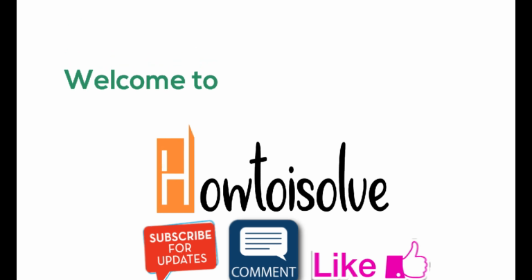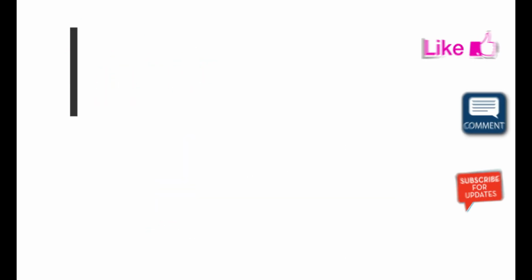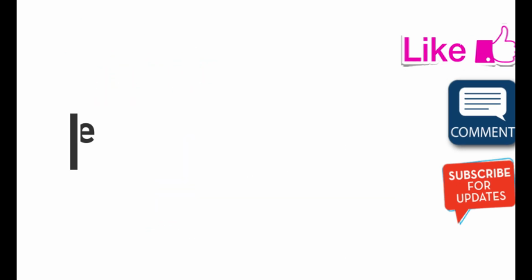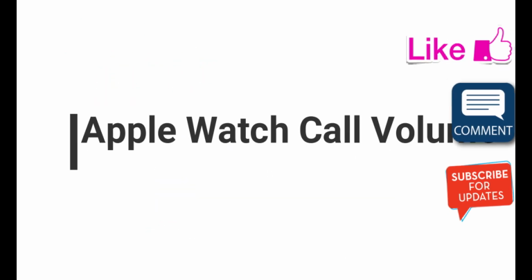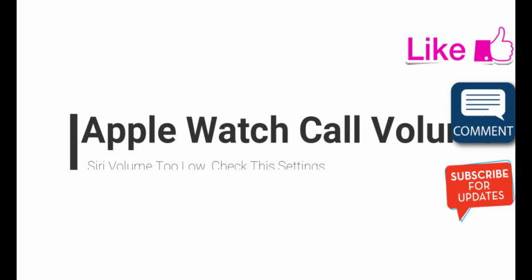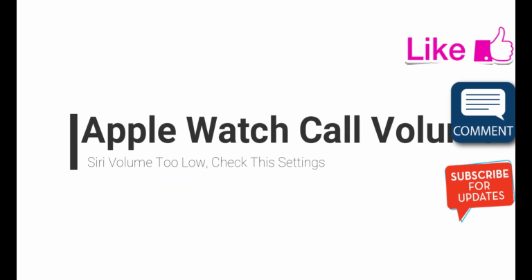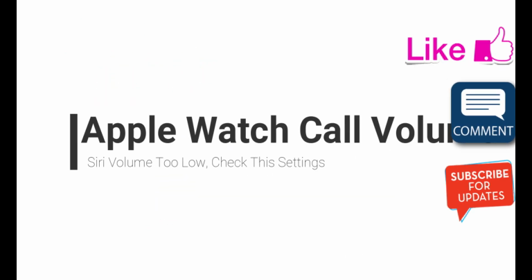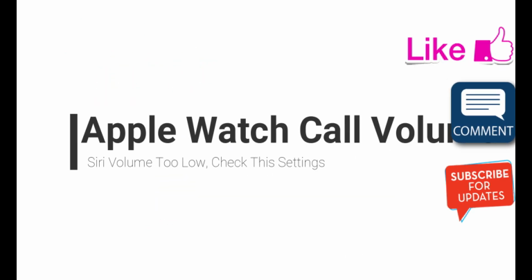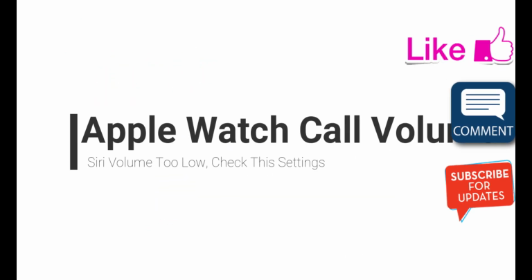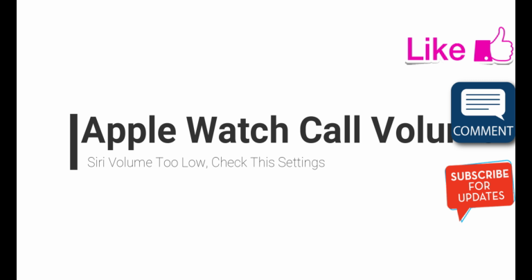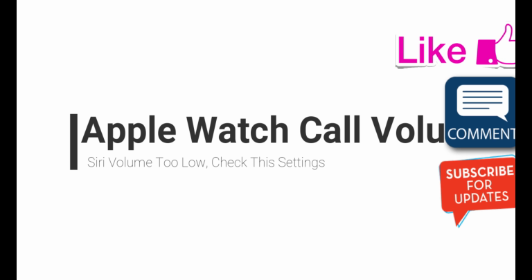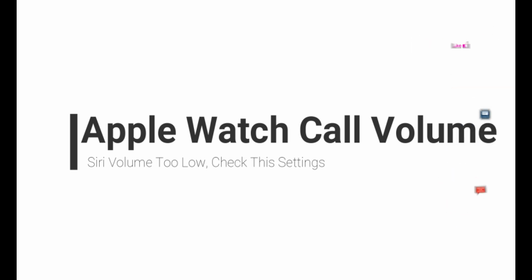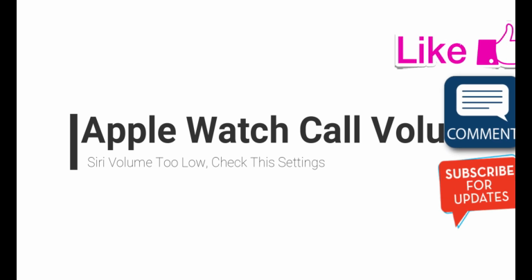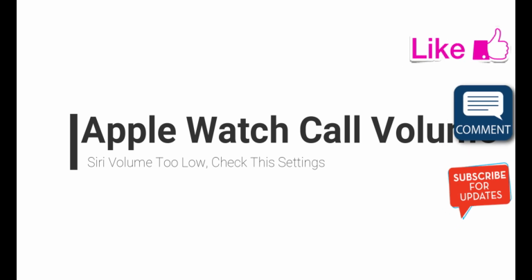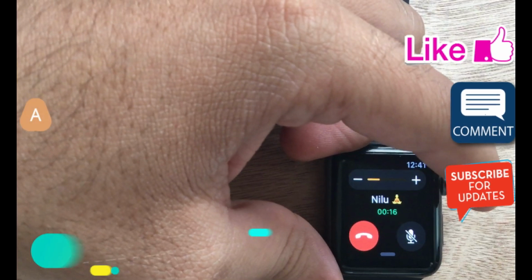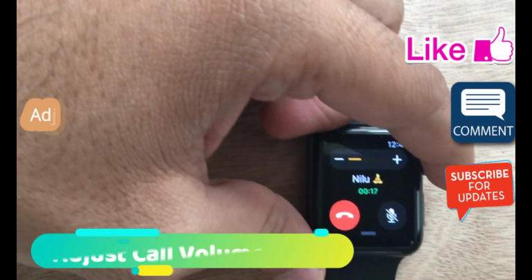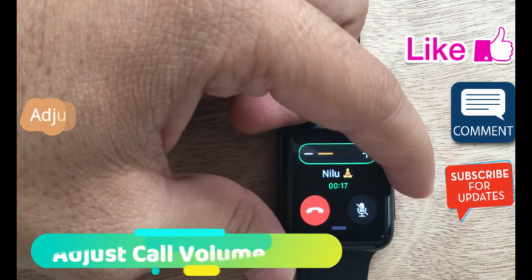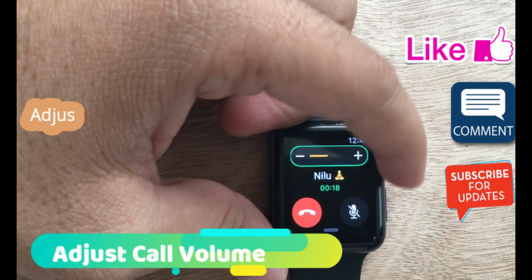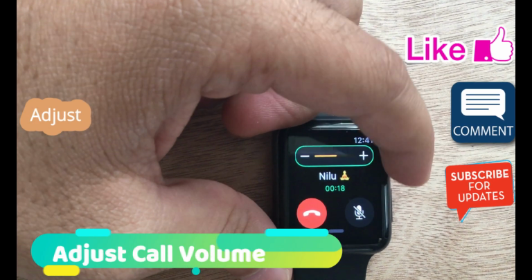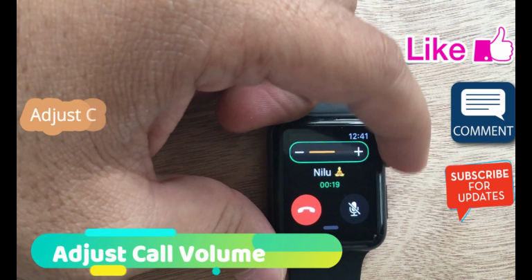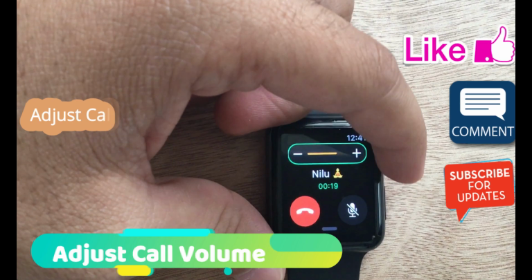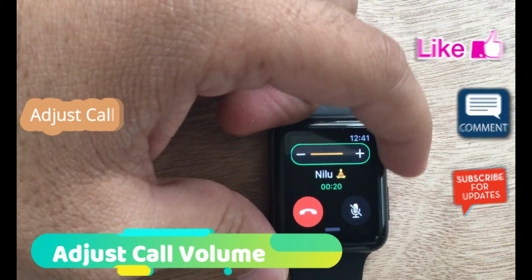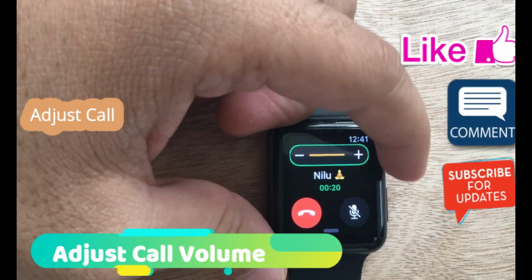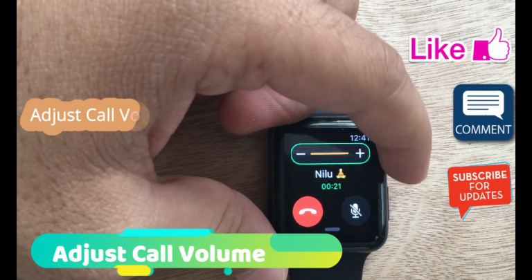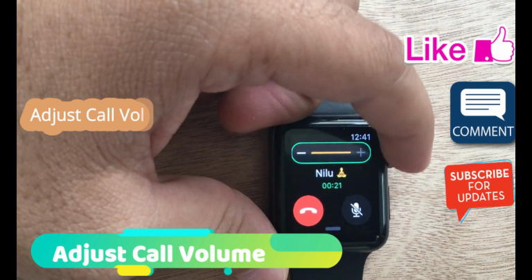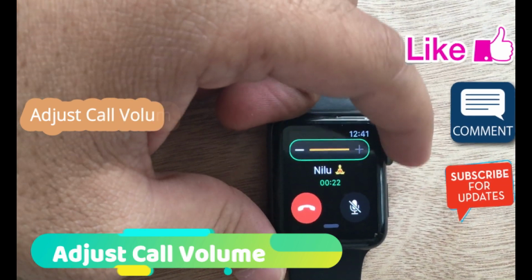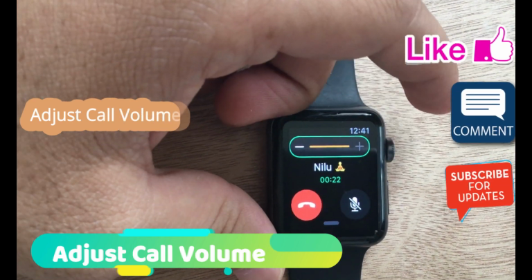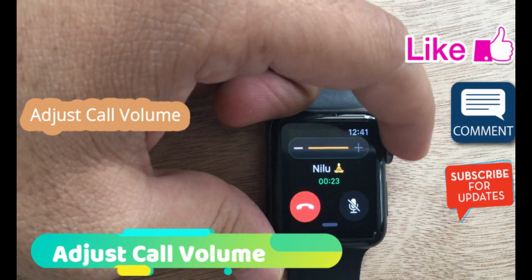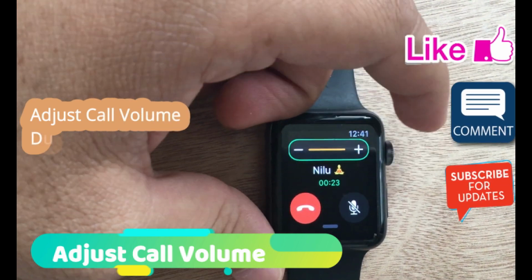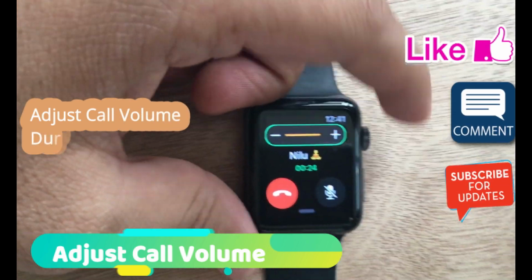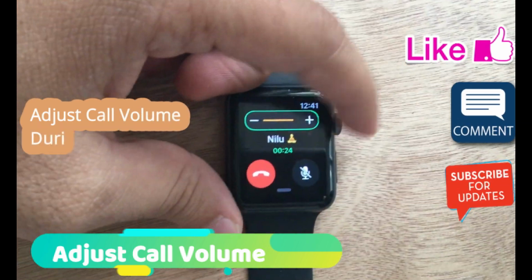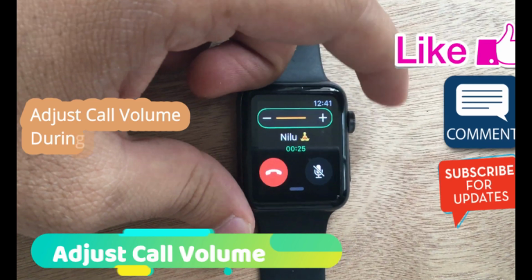First solution for low call volume on Apple Watch — Apple Watch Series 4 is louder compared to others. You can manage this volume during call time. Use the digital crown button to increase the Apple Watch incoming call volume from the speaker.